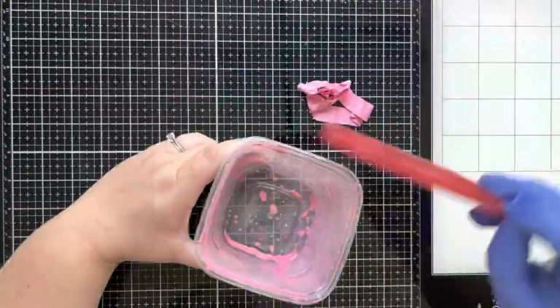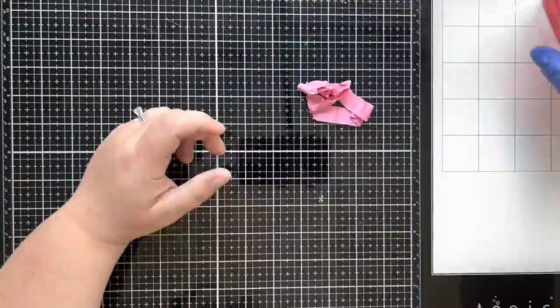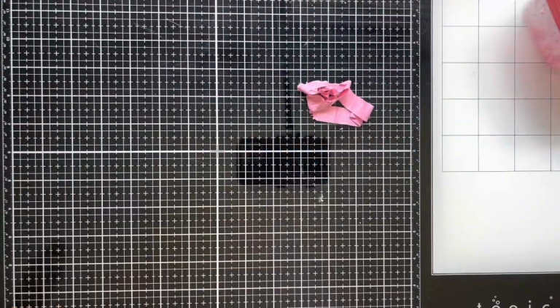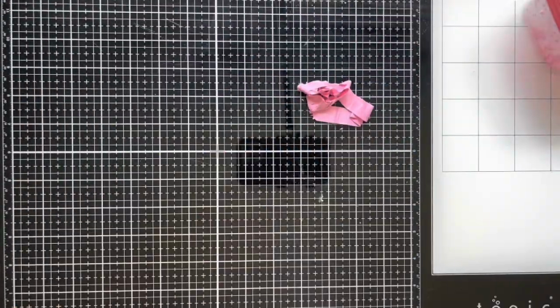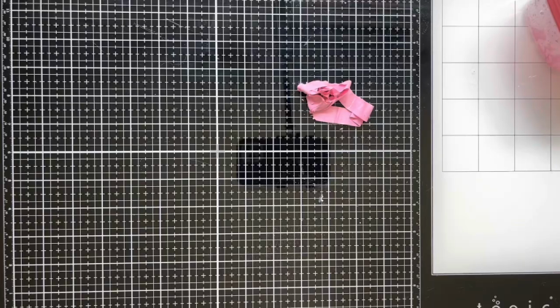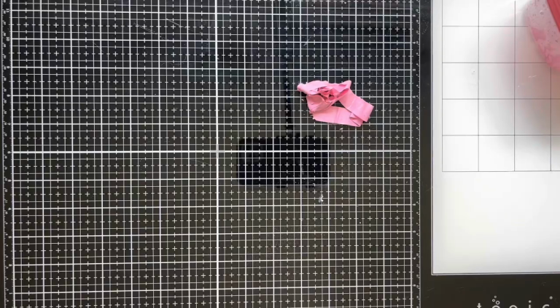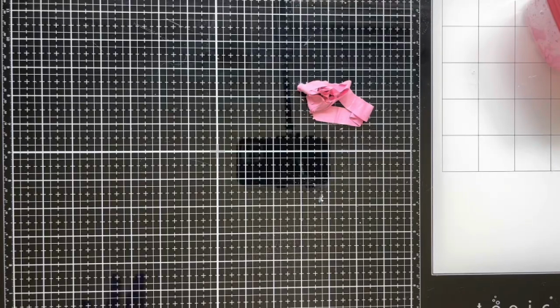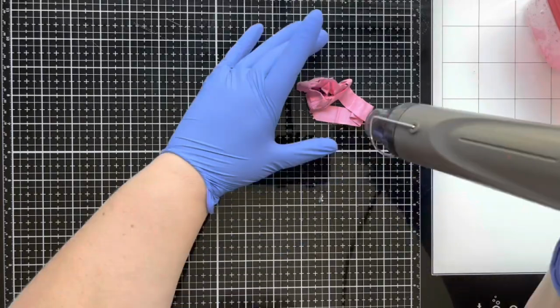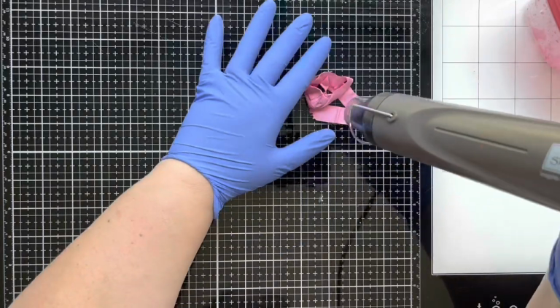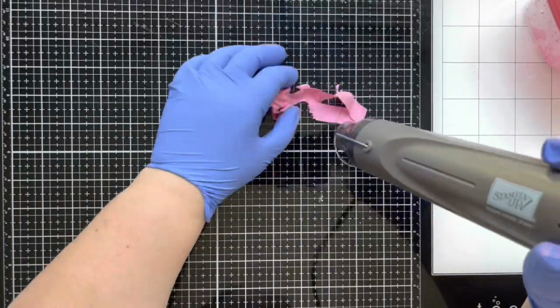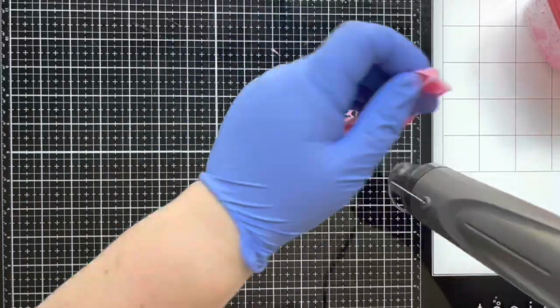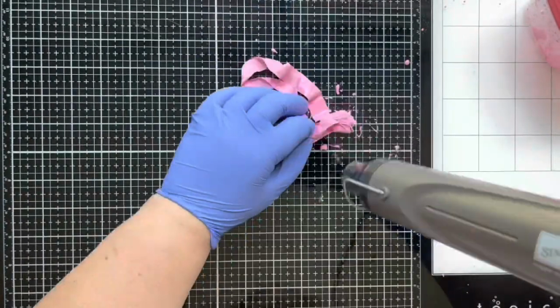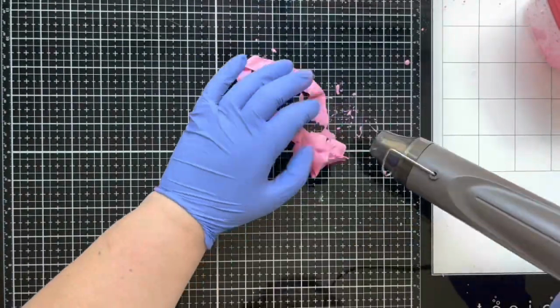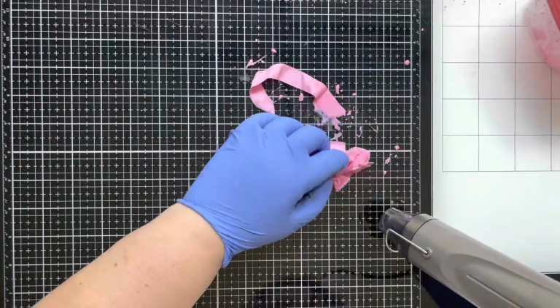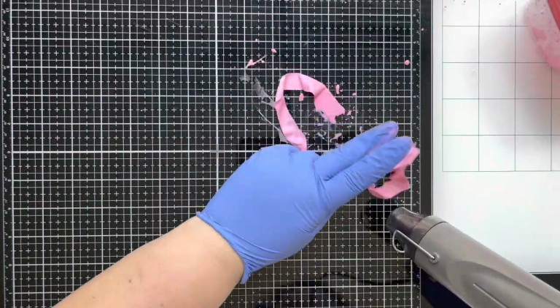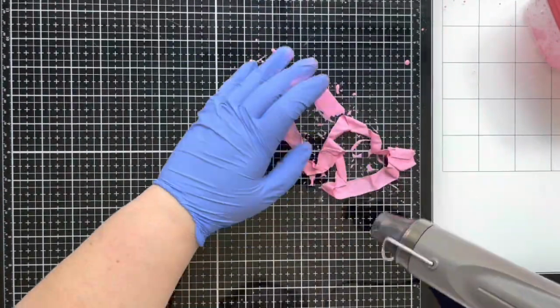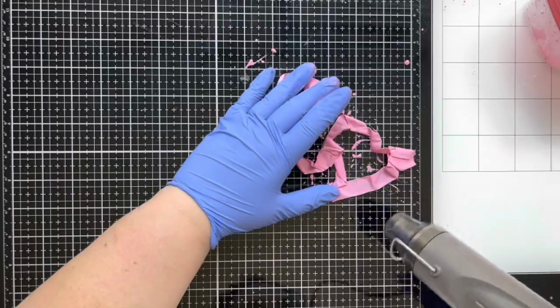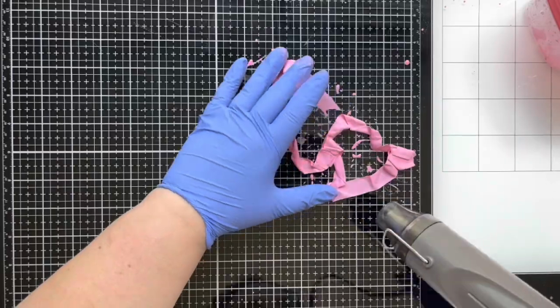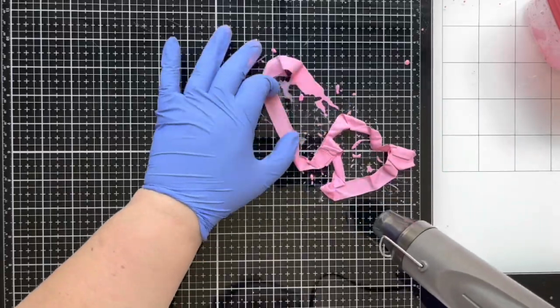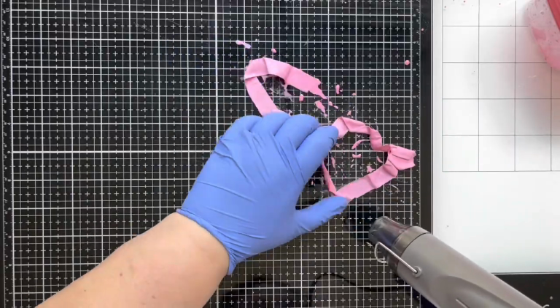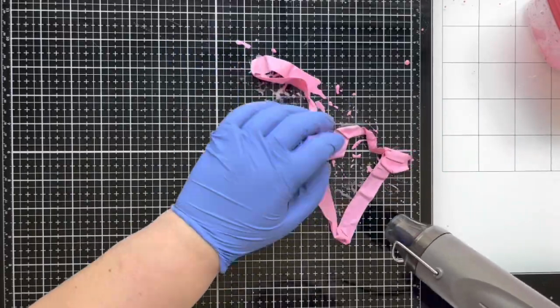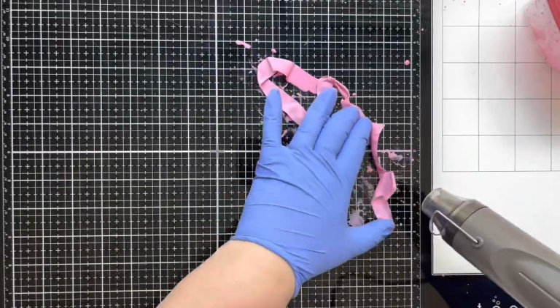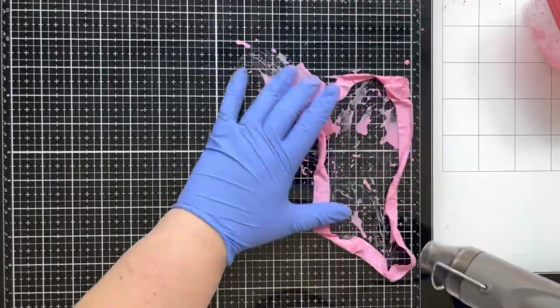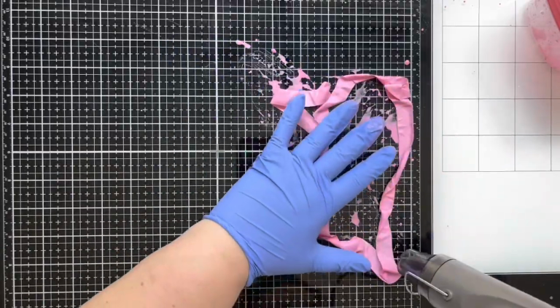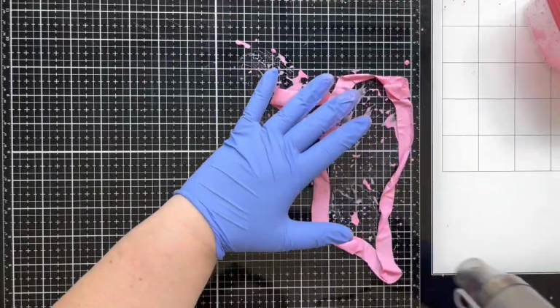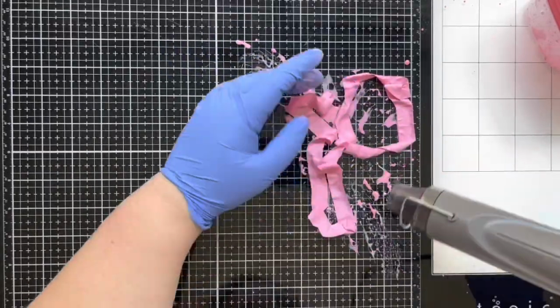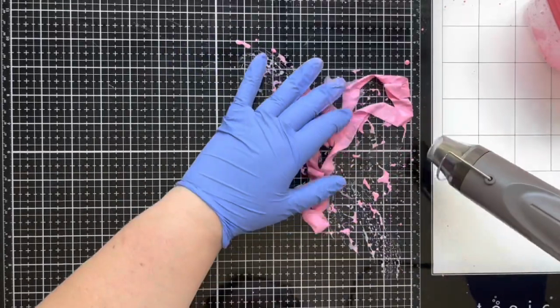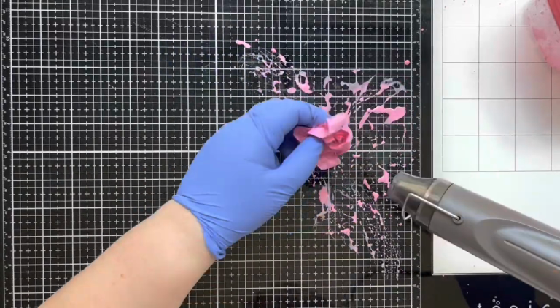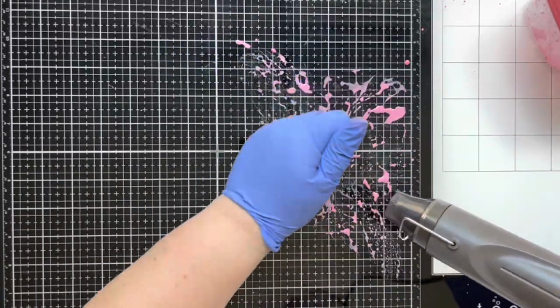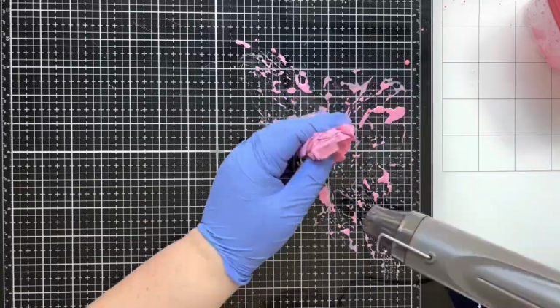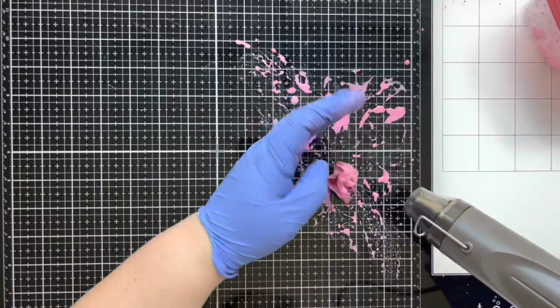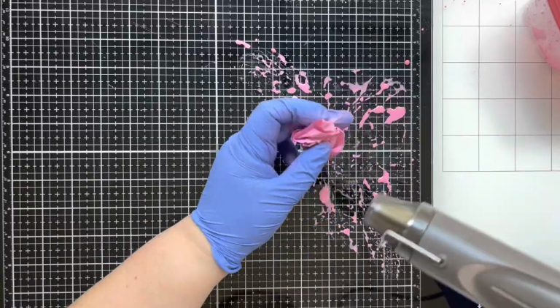I'm using the colors Kitsch Flamingo and Spun Sugar, and that Distress Mica Stain is in Winterberry. It gives the ribbon a nice shine — almost like a little sparkle to it — so that is really fun to use as well.